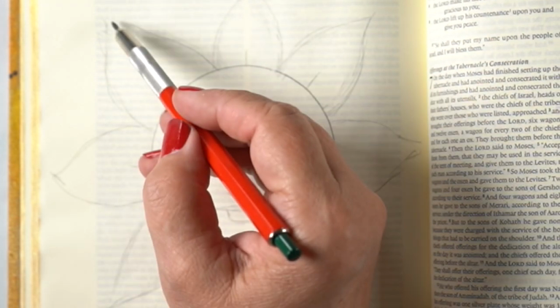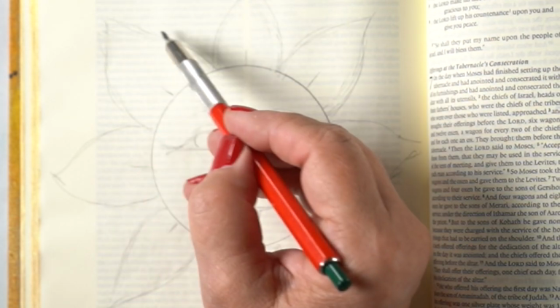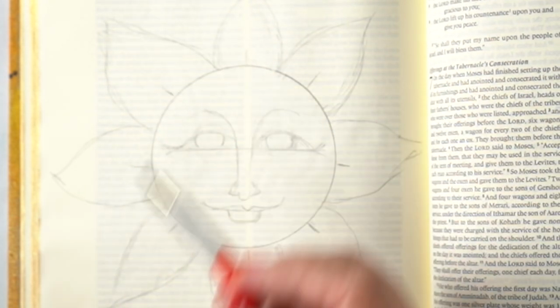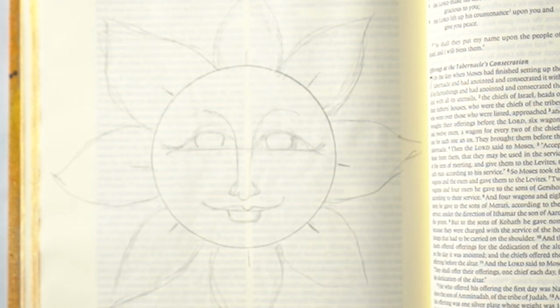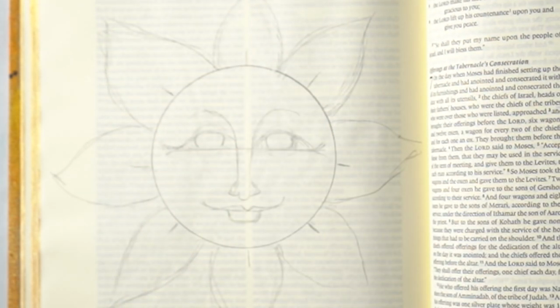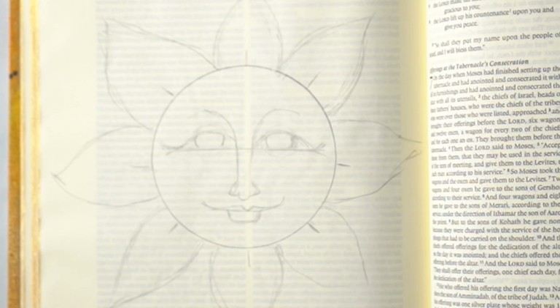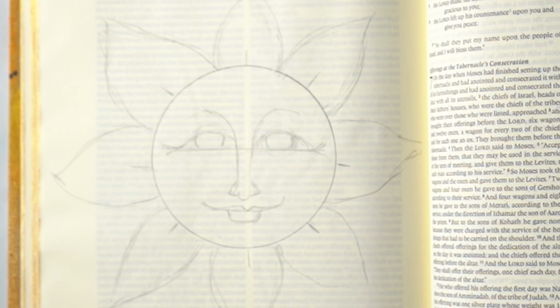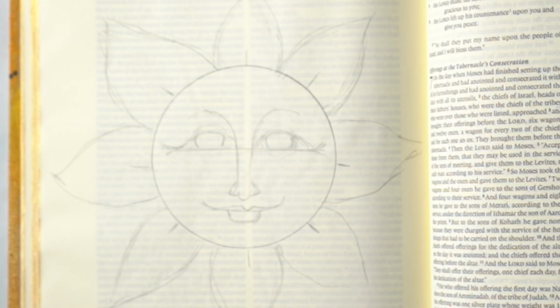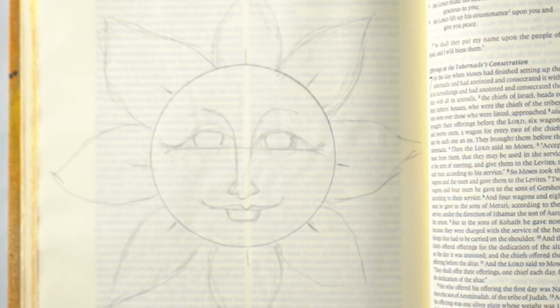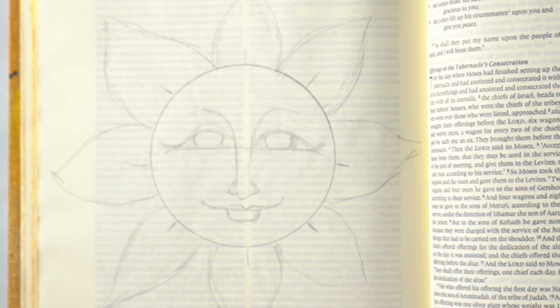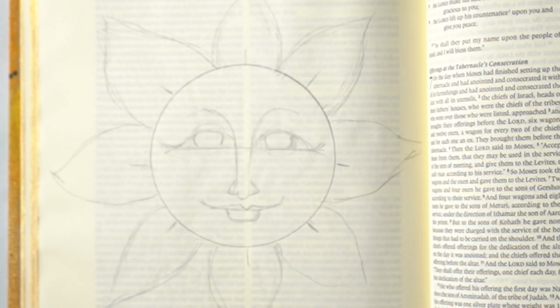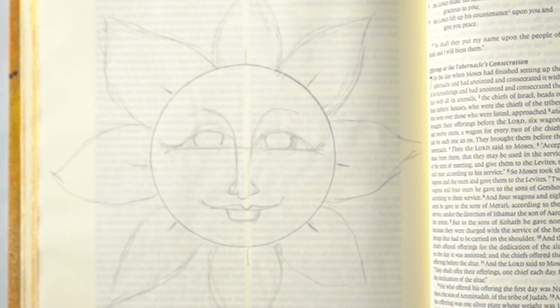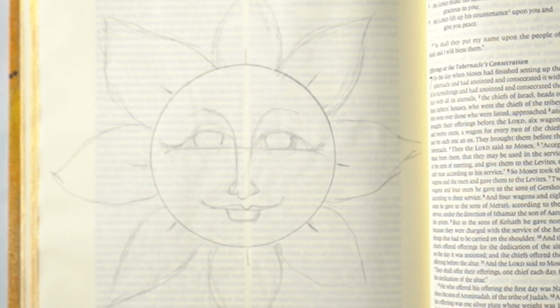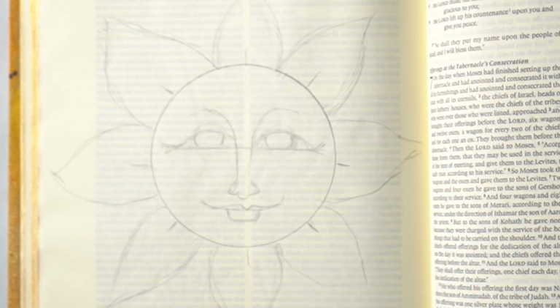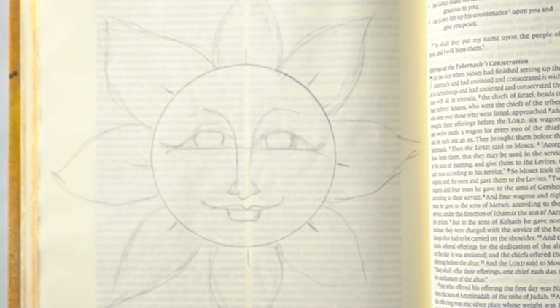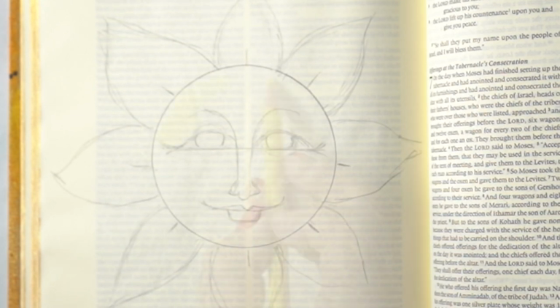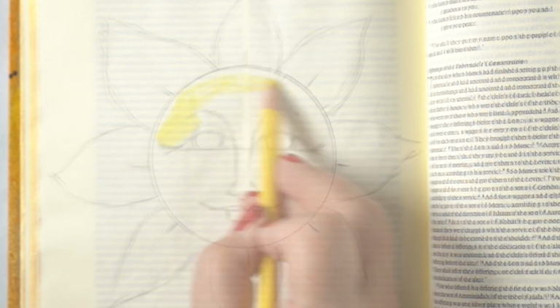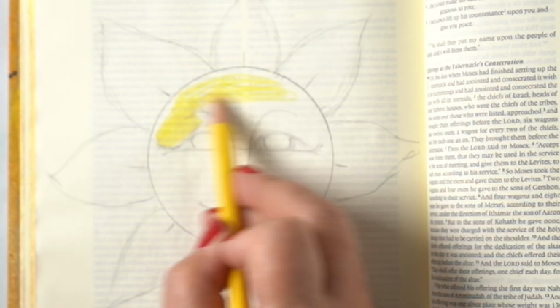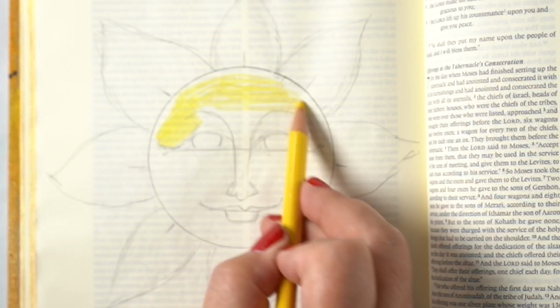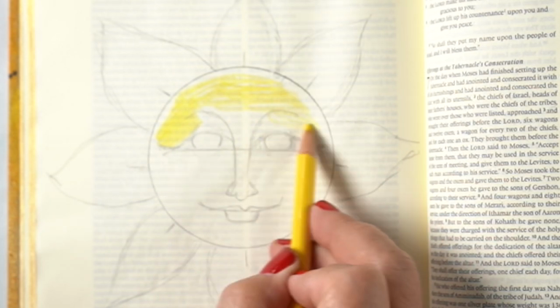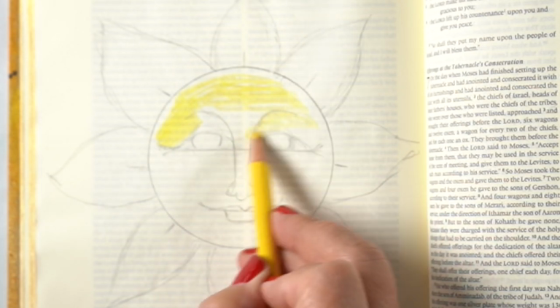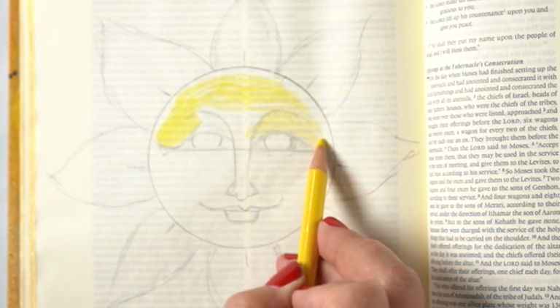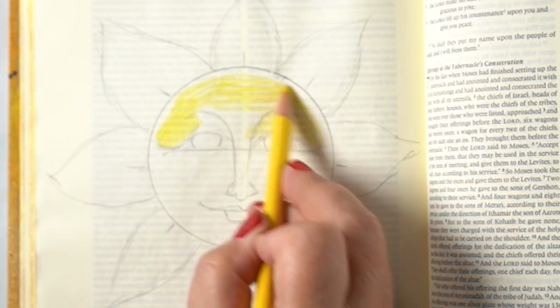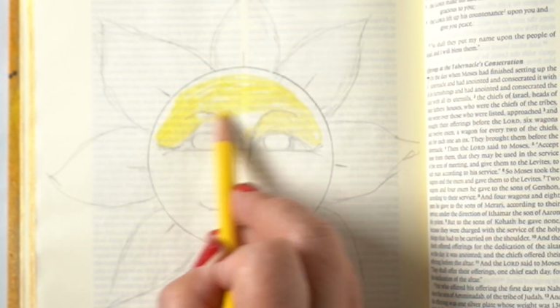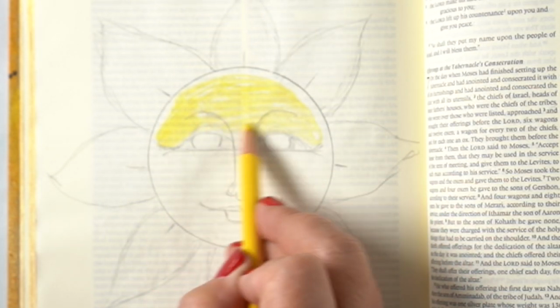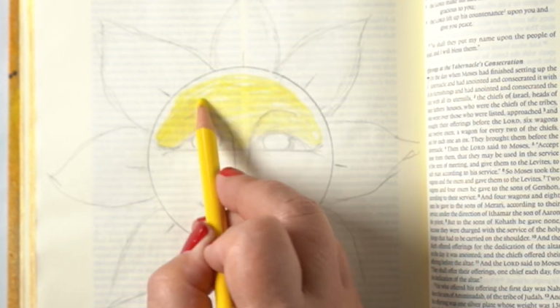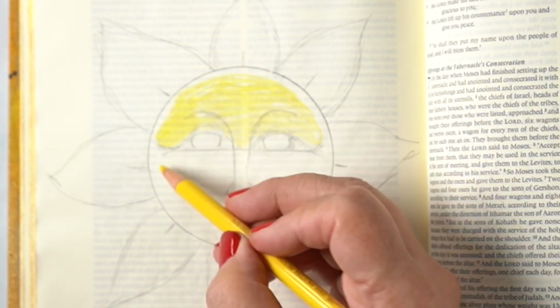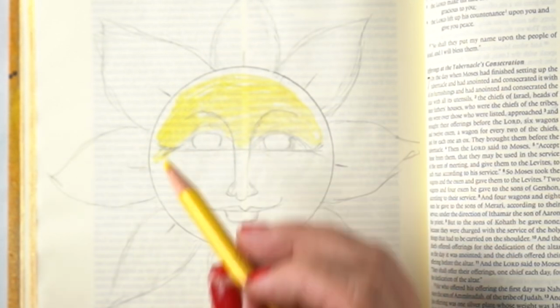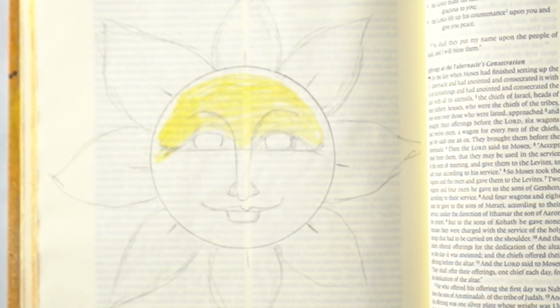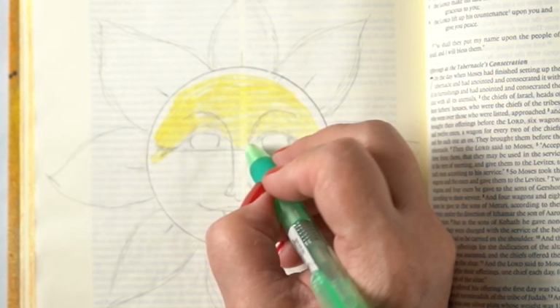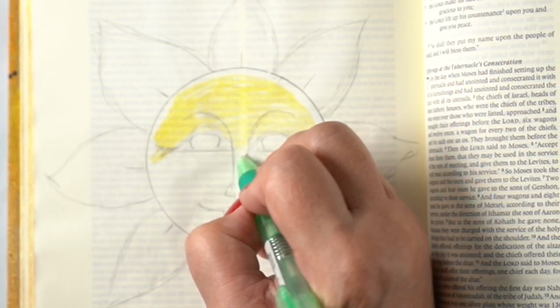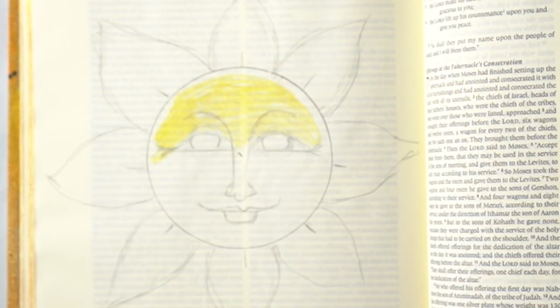I started out by doing the sun rays in a way that looked kind of like a flower as well. But by the time I finished, I decided to just skip that and not really mess with it at all, and I erased all those lines.